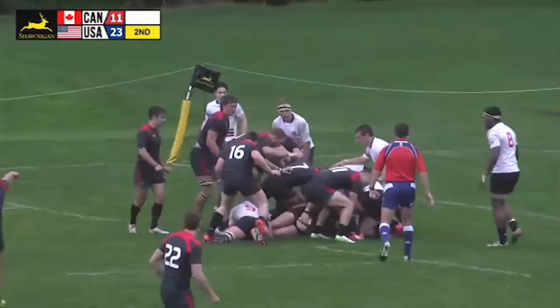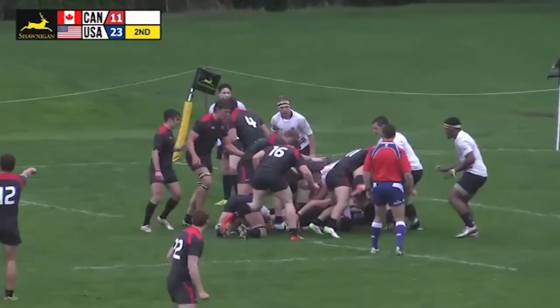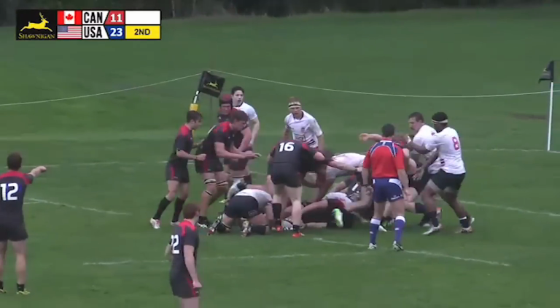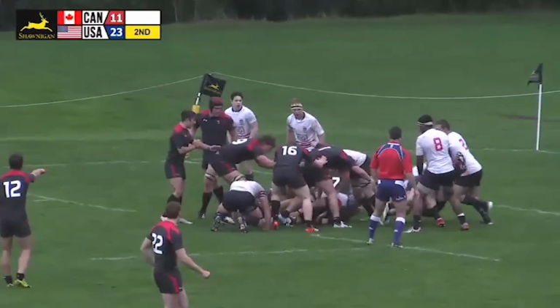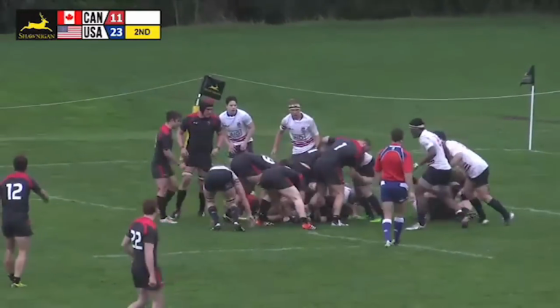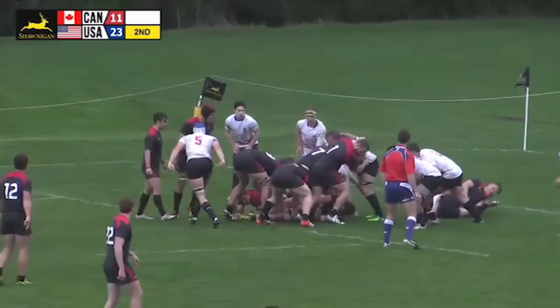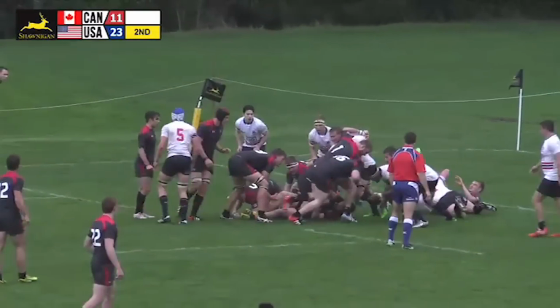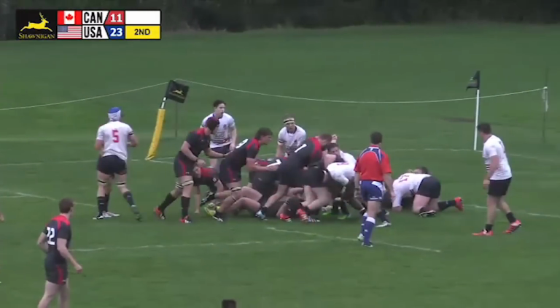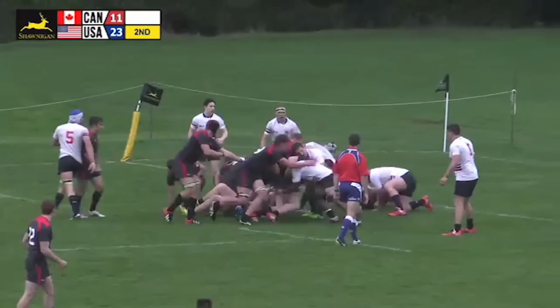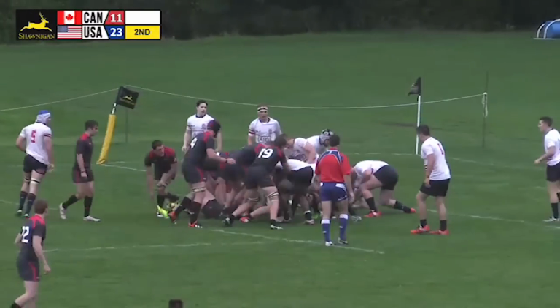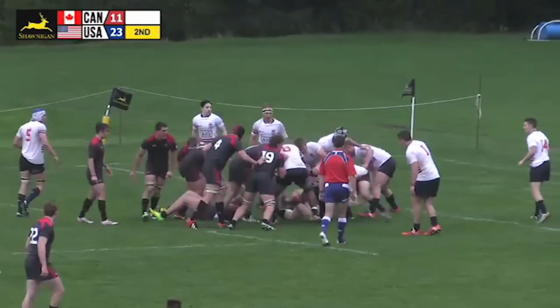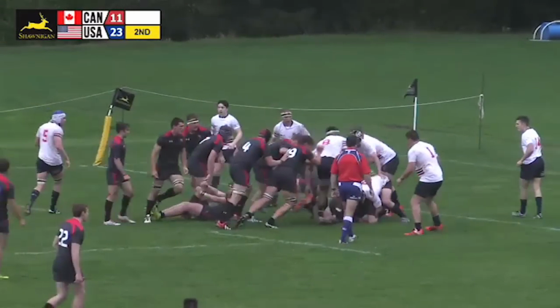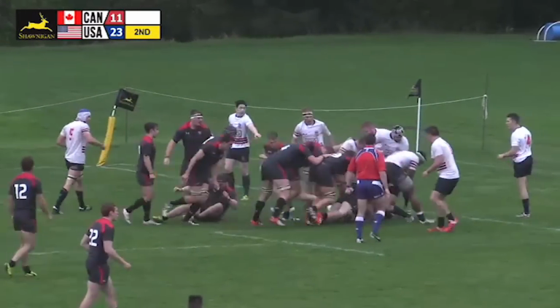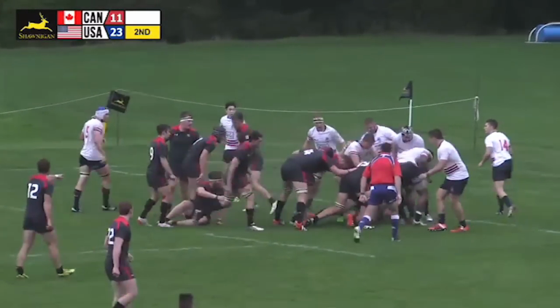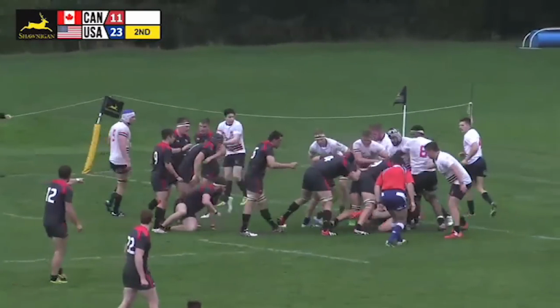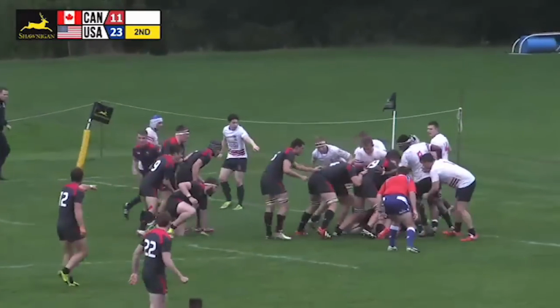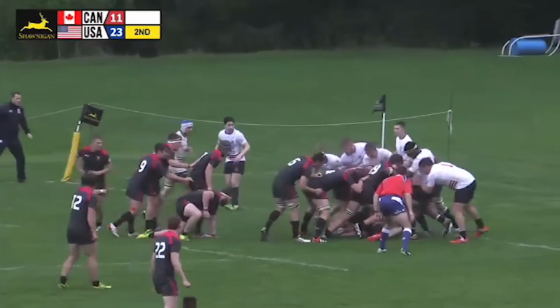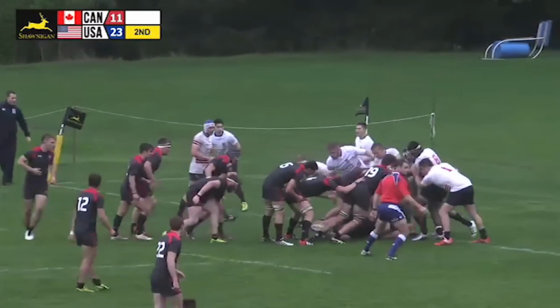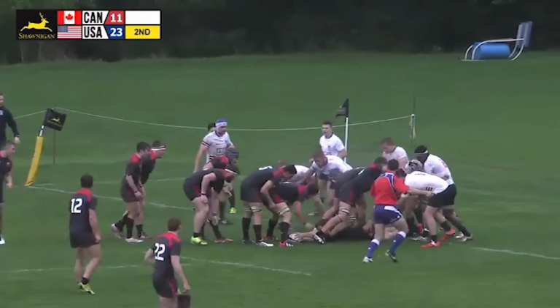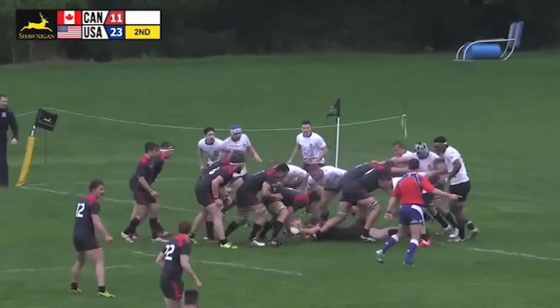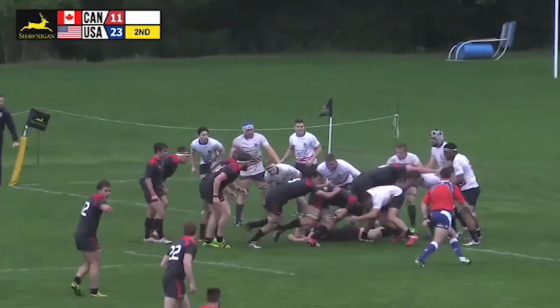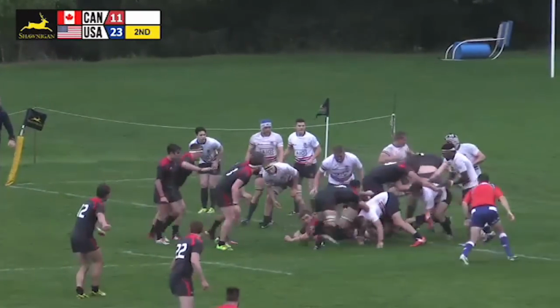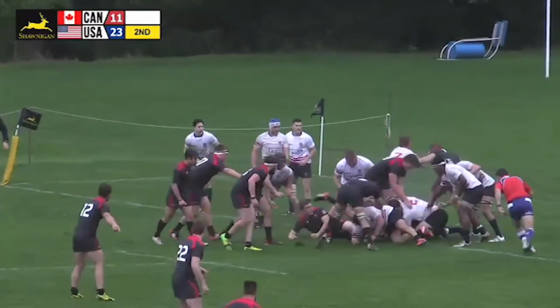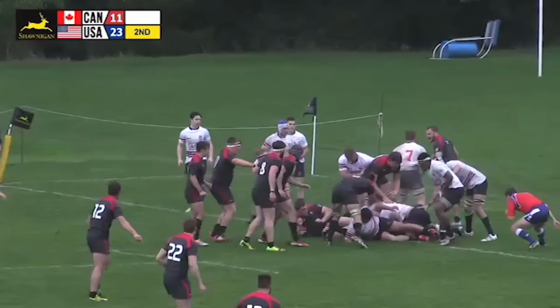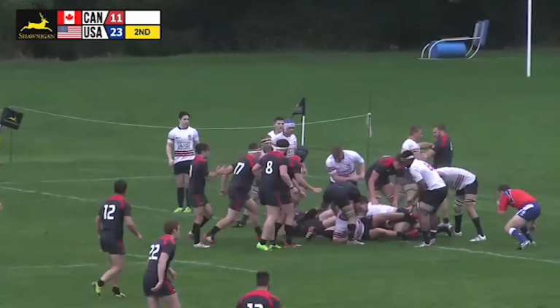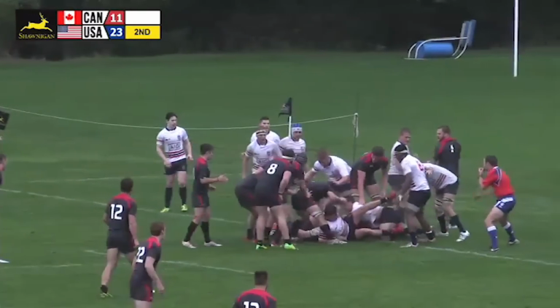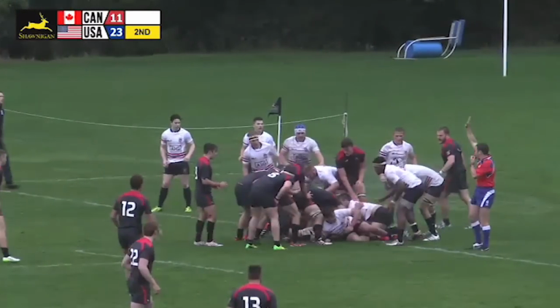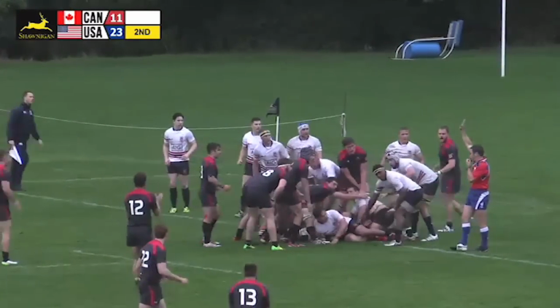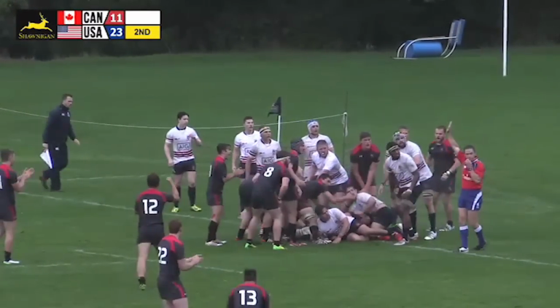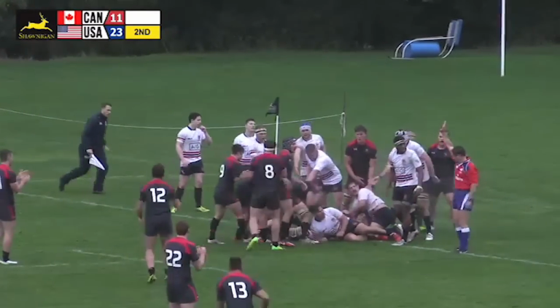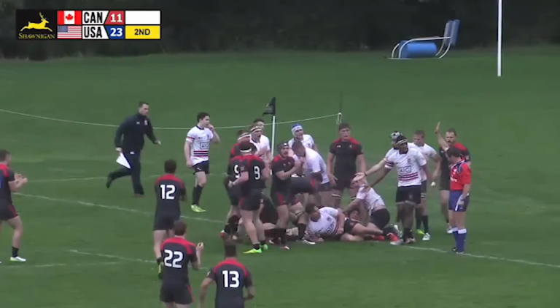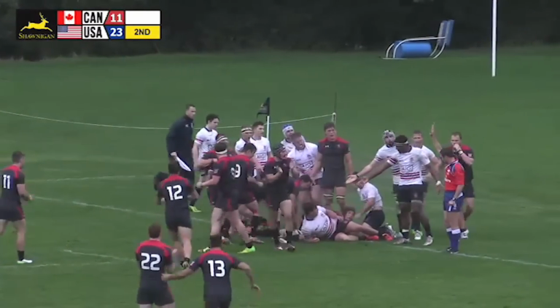Canada is still four meters from the line. Finley drives it to within one and a half to two meters of the line, right at the line now — and a try scored by Canada.